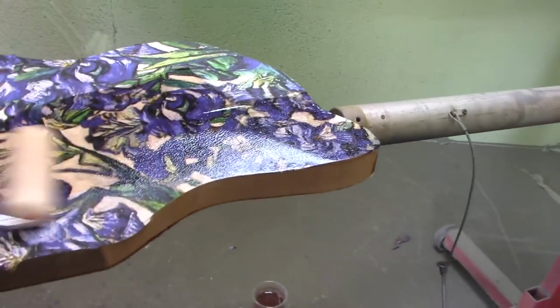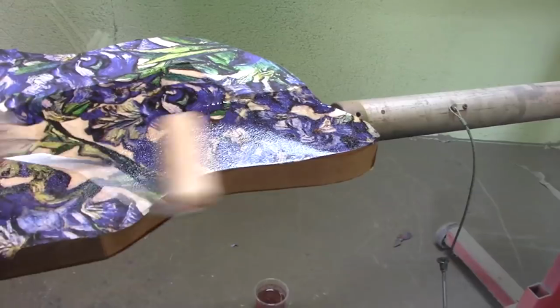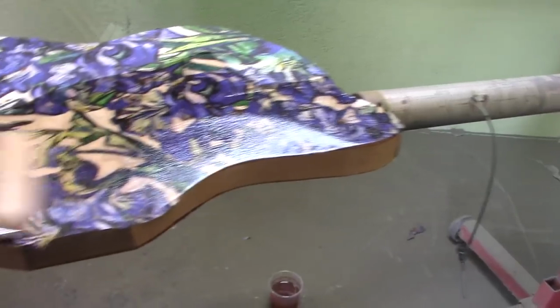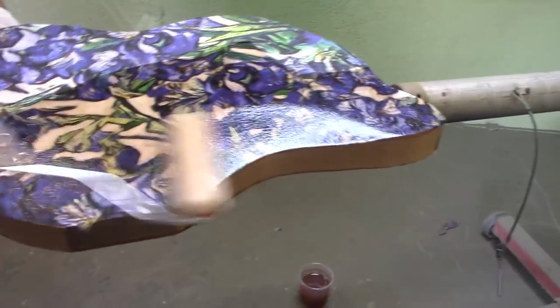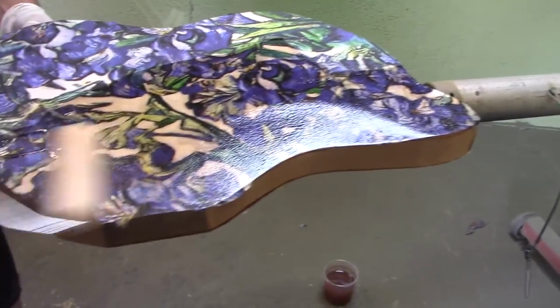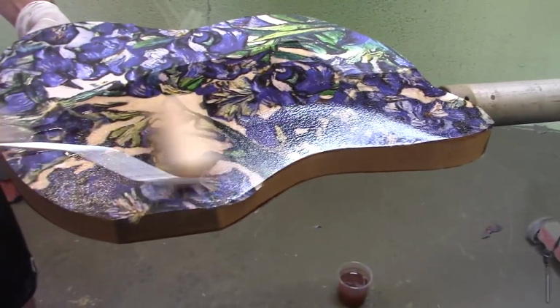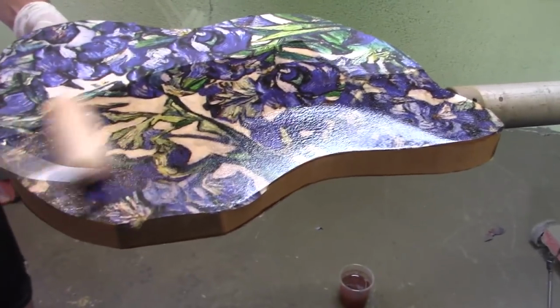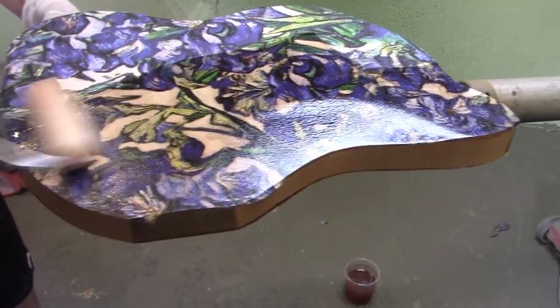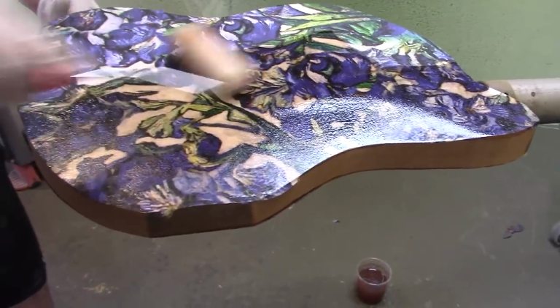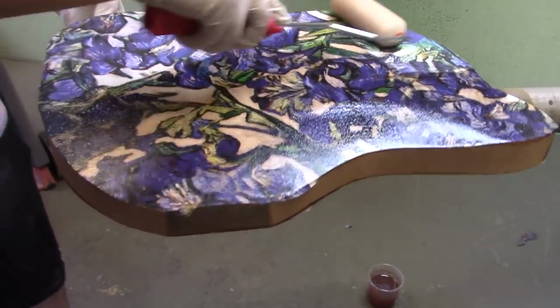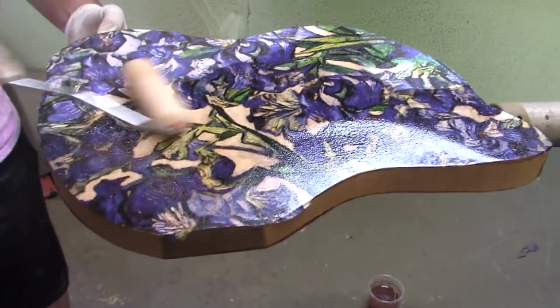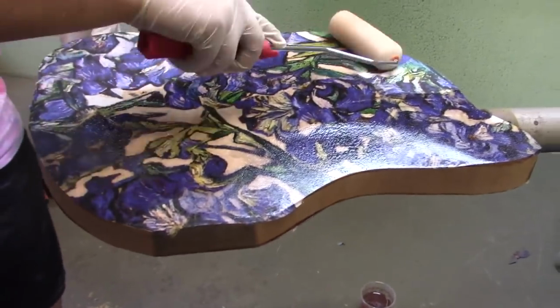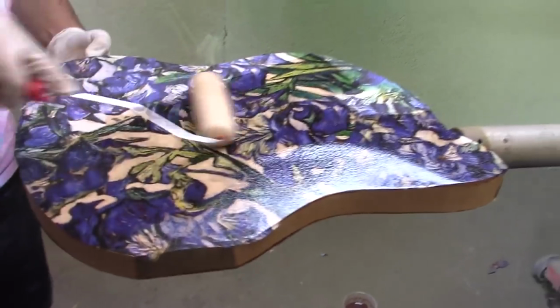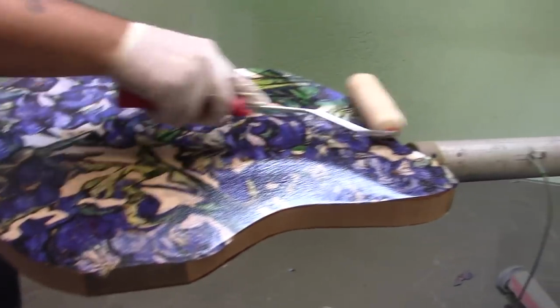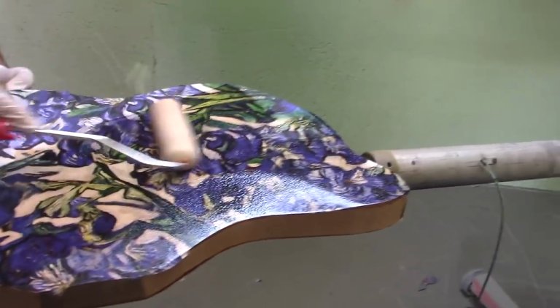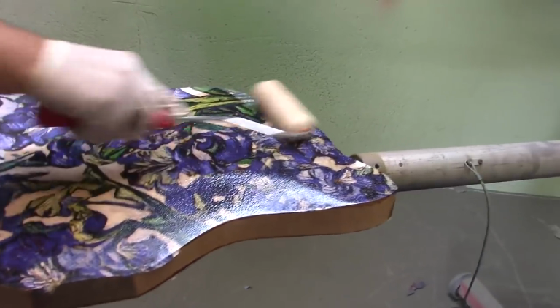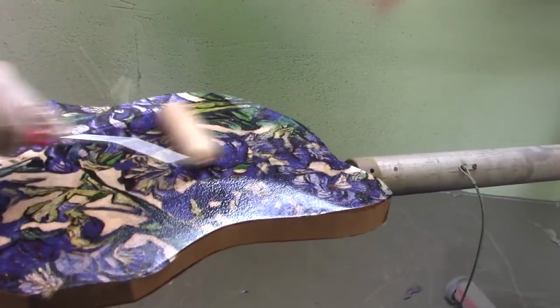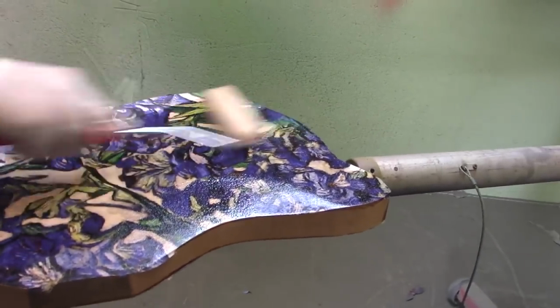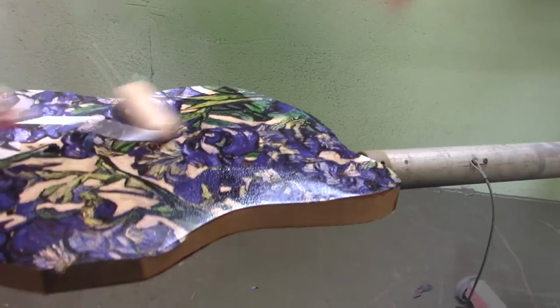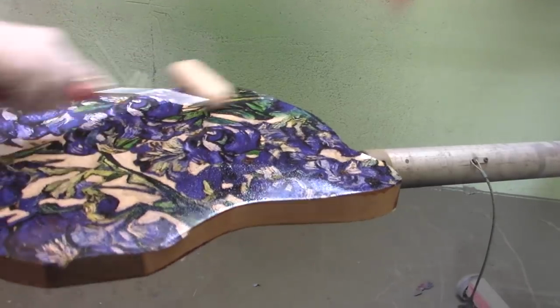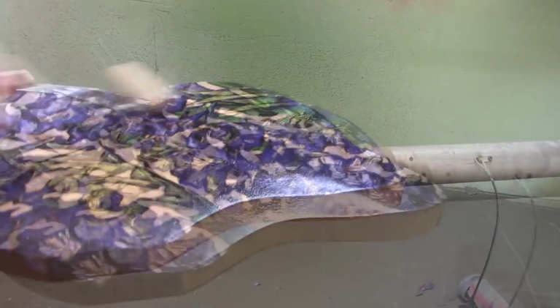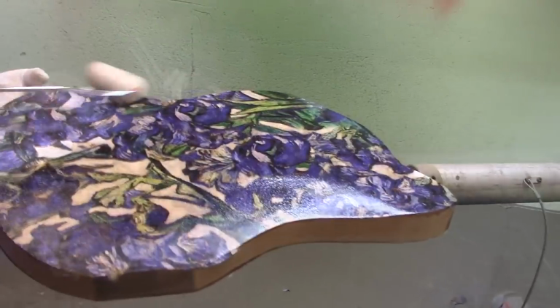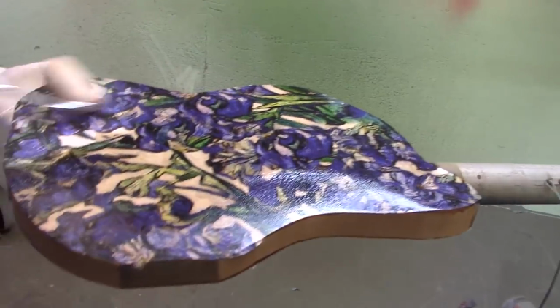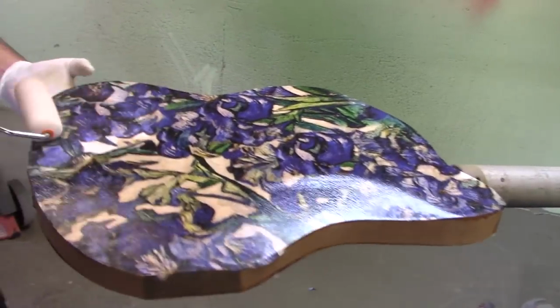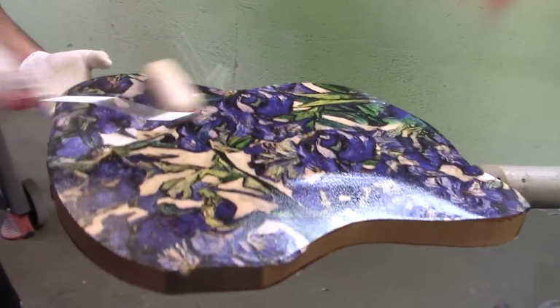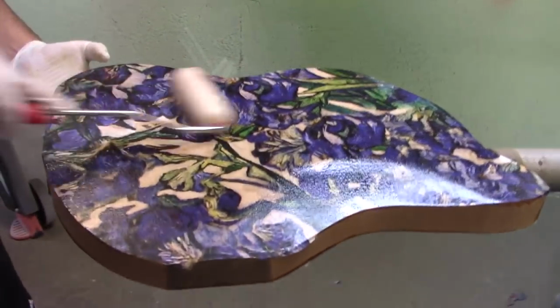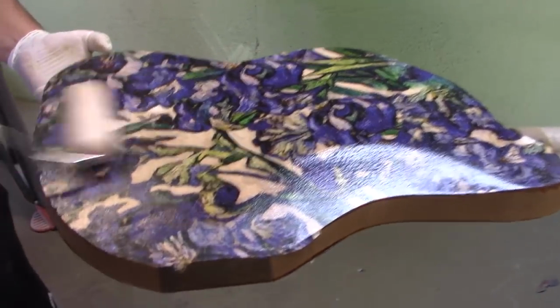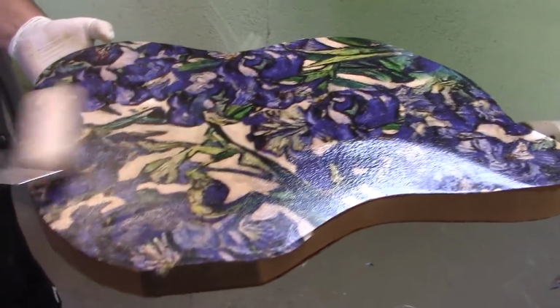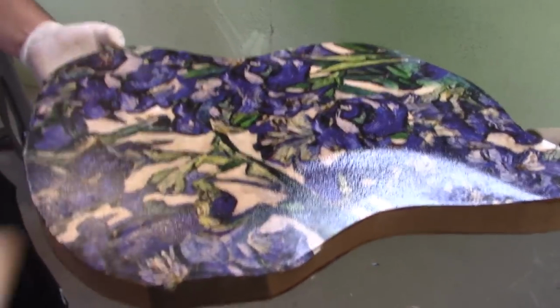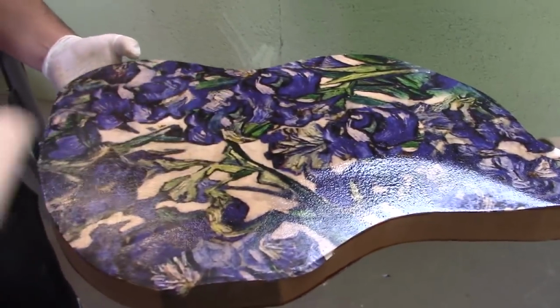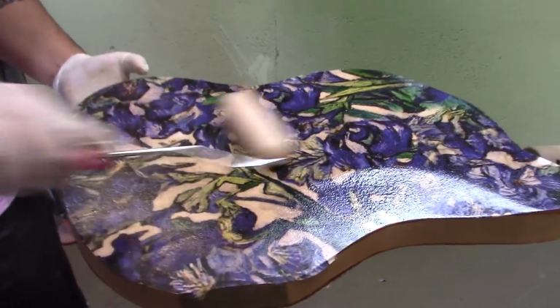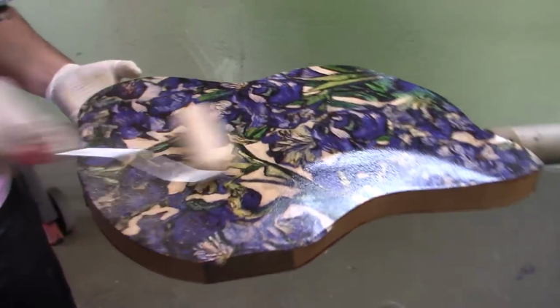Don't show Chris that — he's going to be so mad. This looks way cooler with sealer on it already.